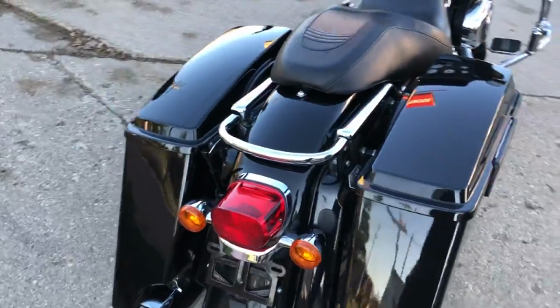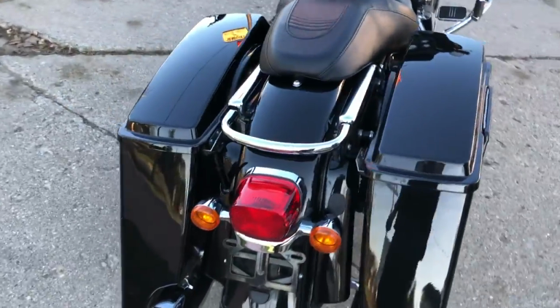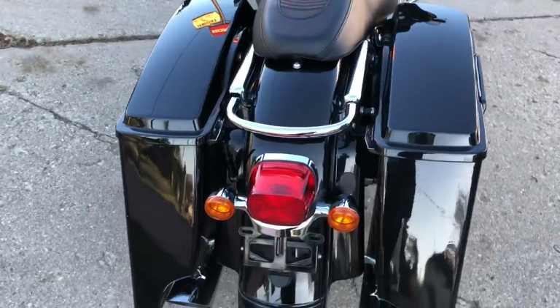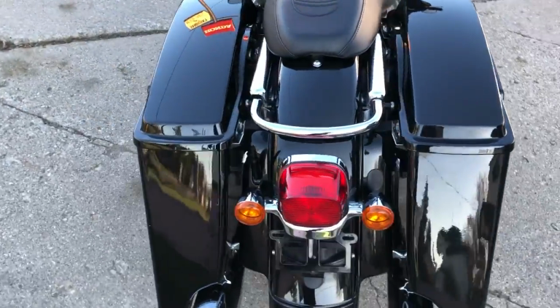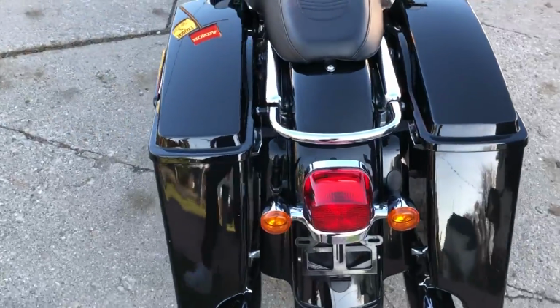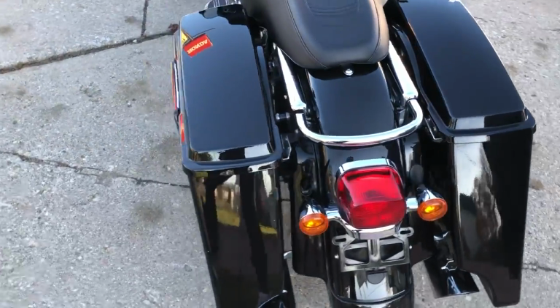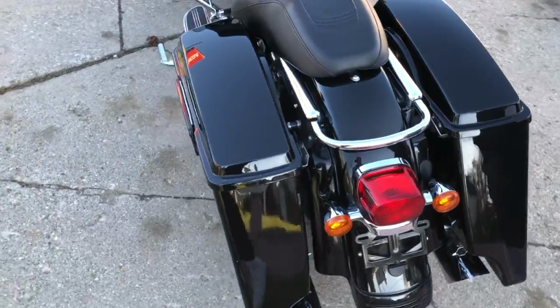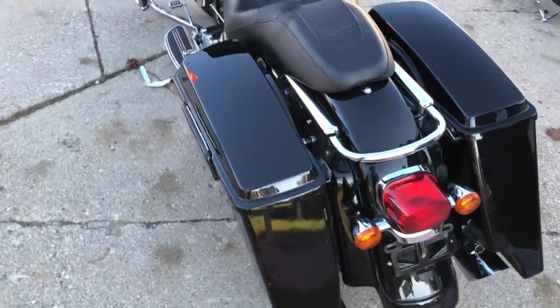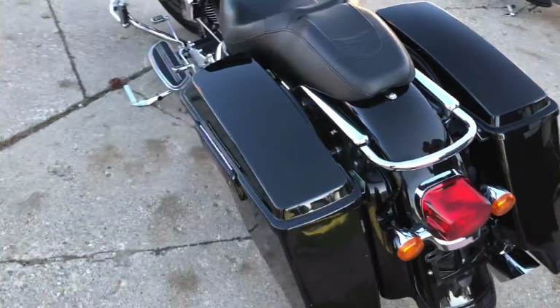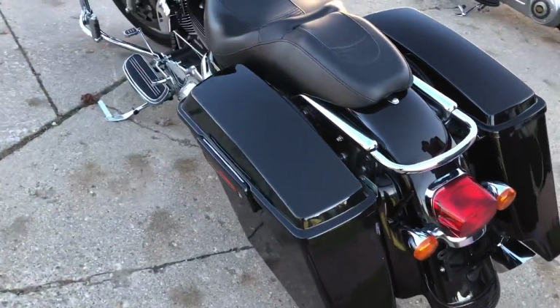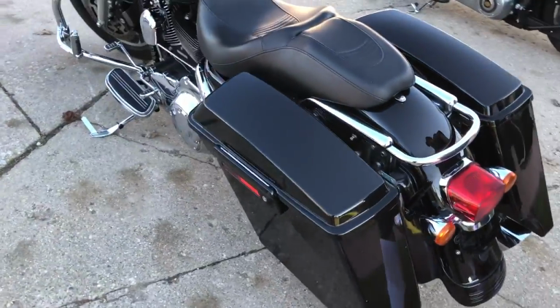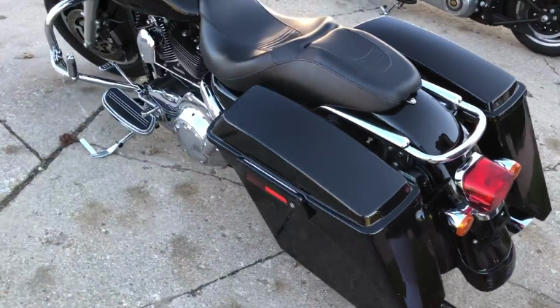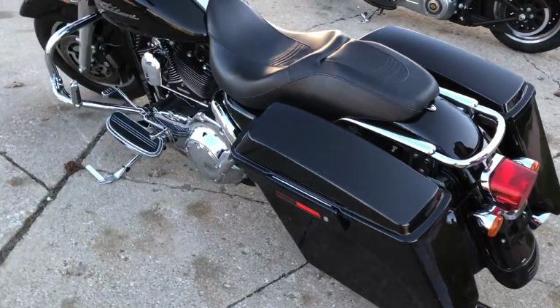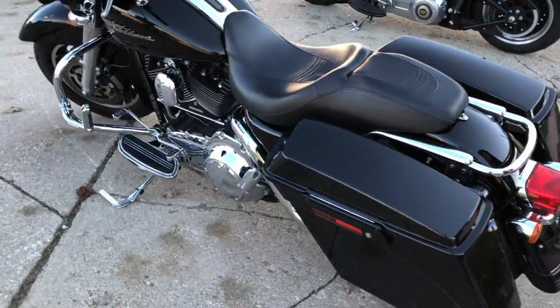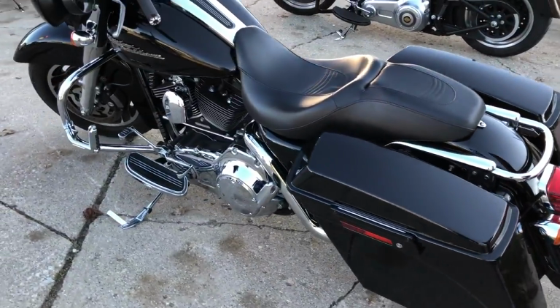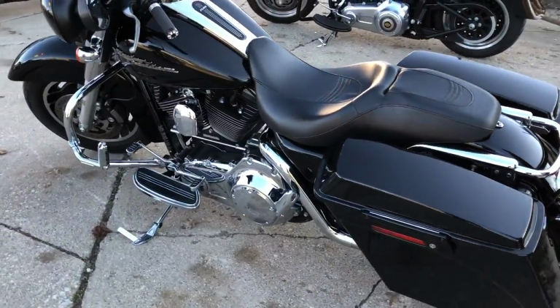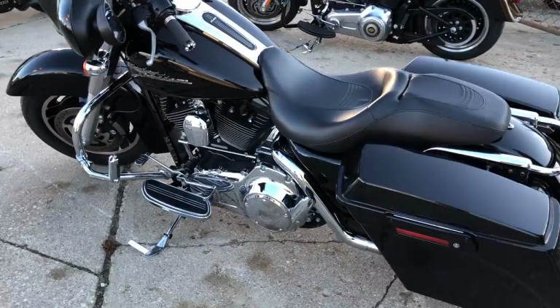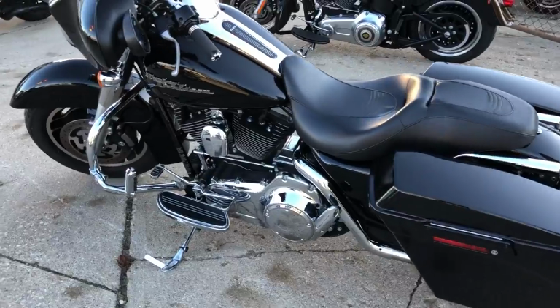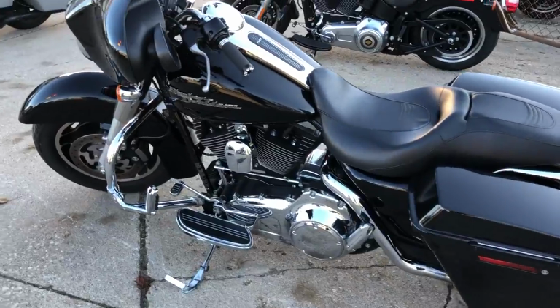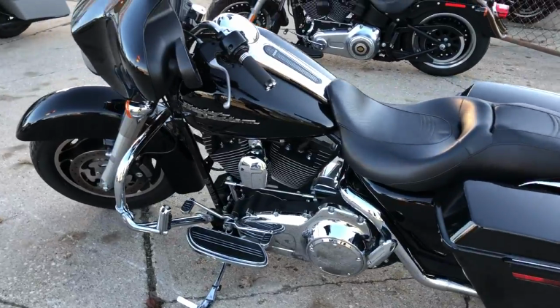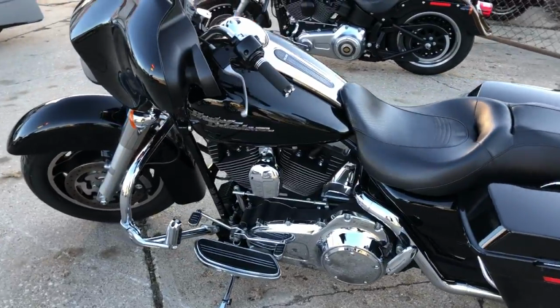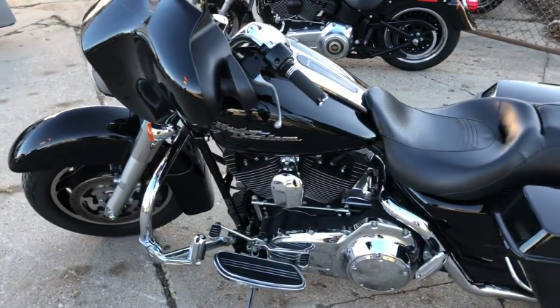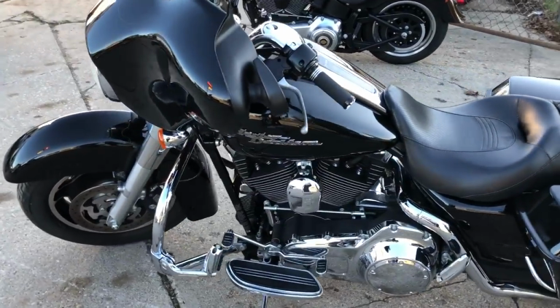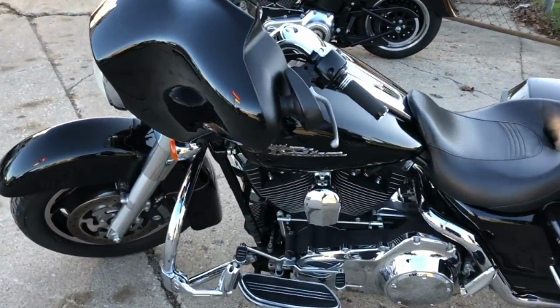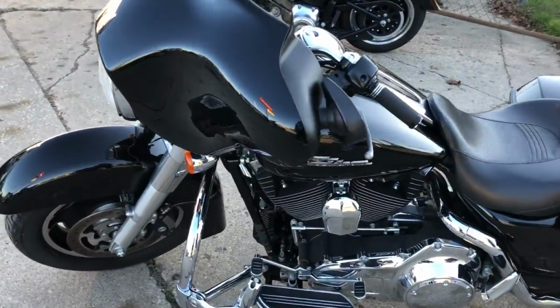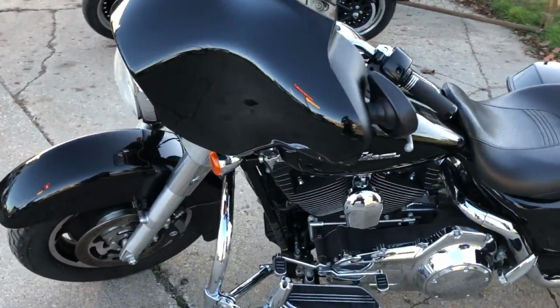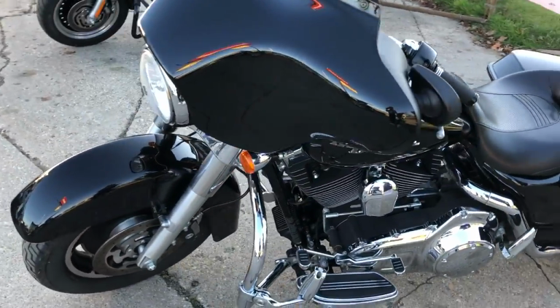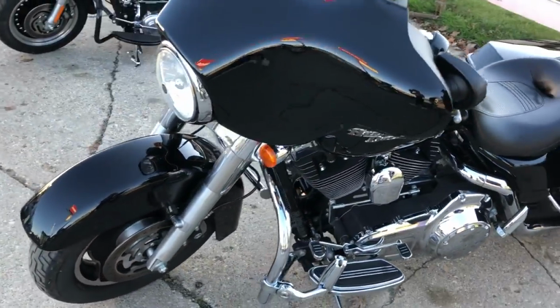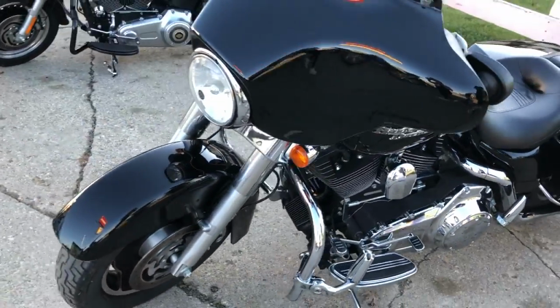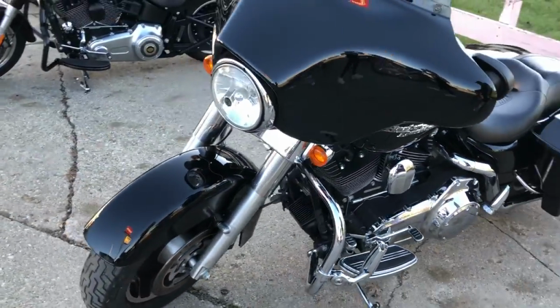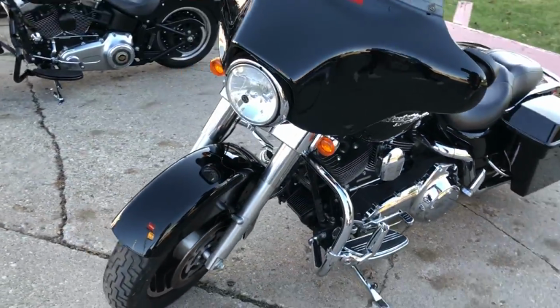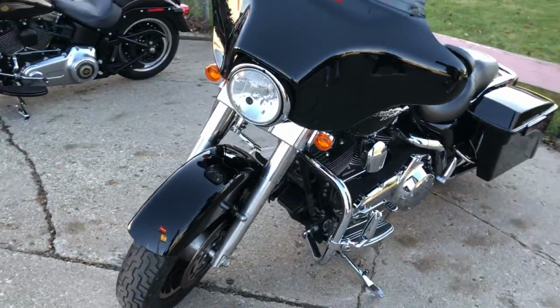Super clean. Blast paint. Tons of chrome. Got some extended saddle bags. Upgraded floorboards and lower controls guys. Just serviced at the dealership. That's an 08 Street Glide extended bag.